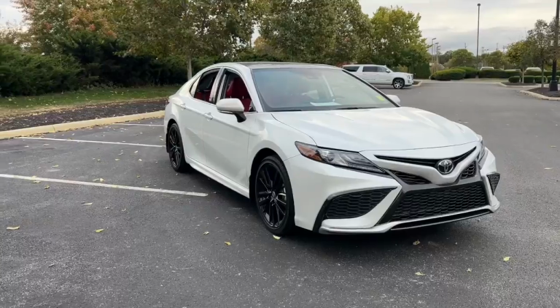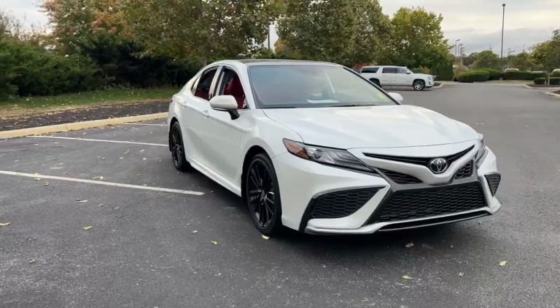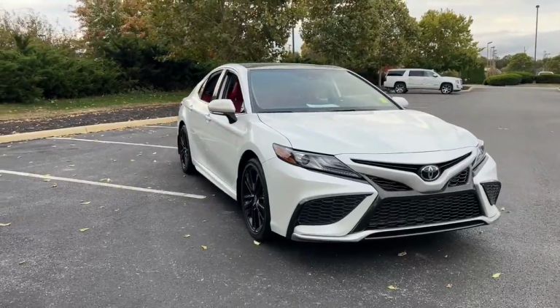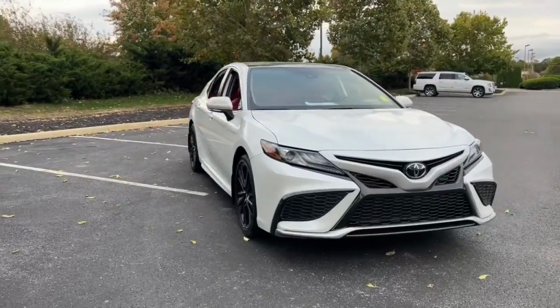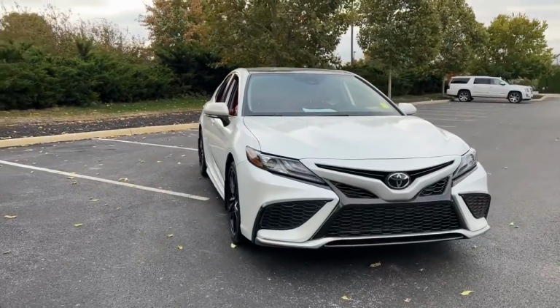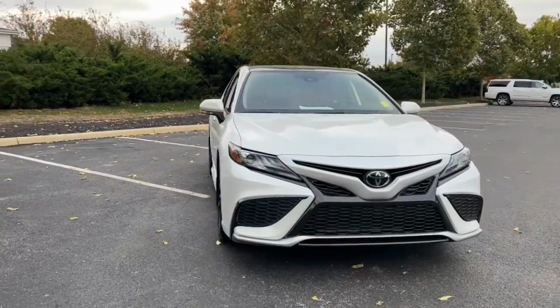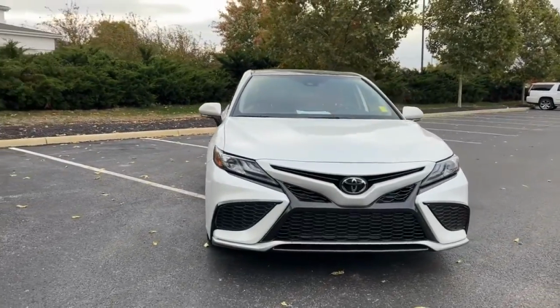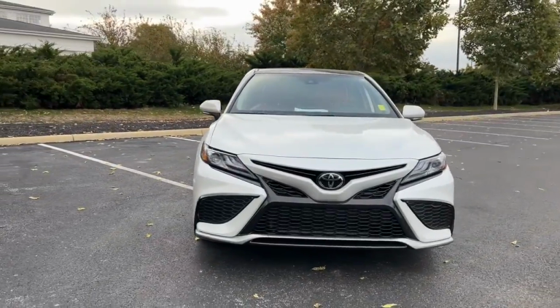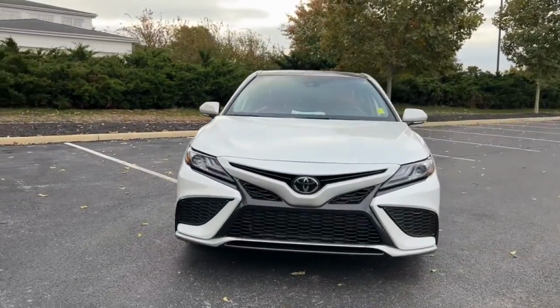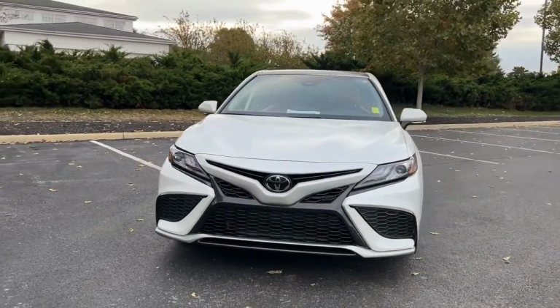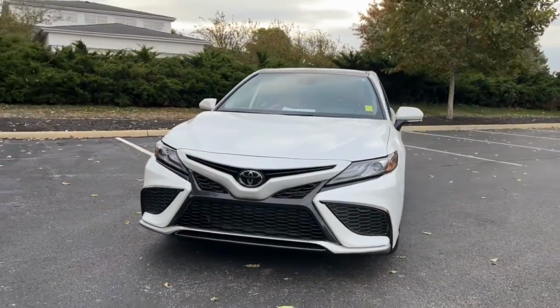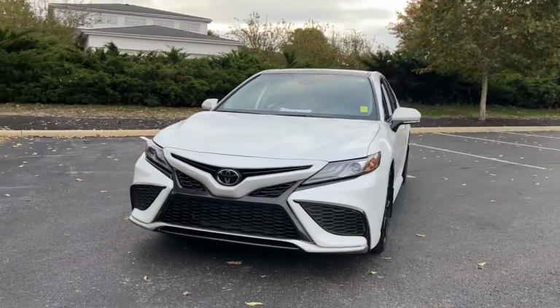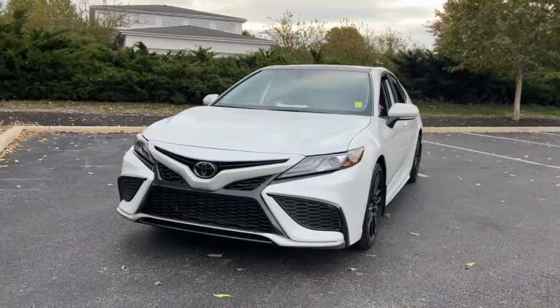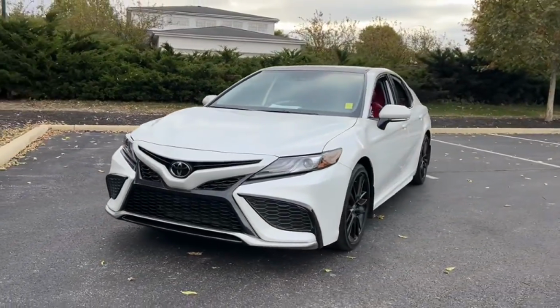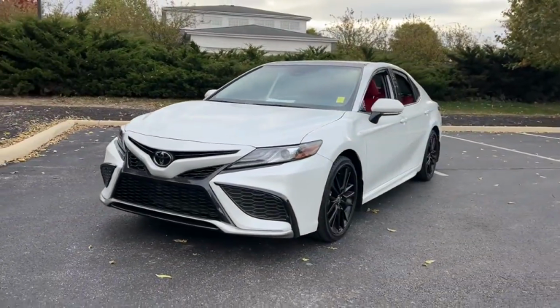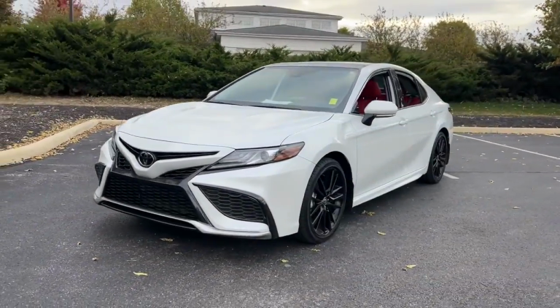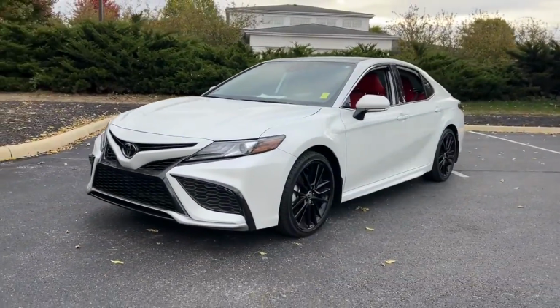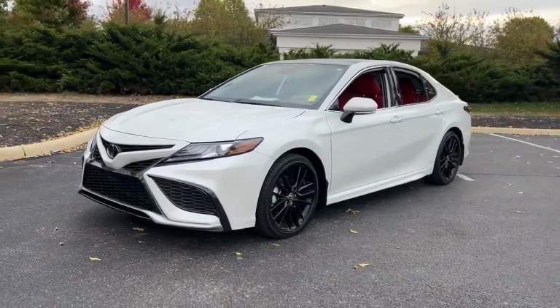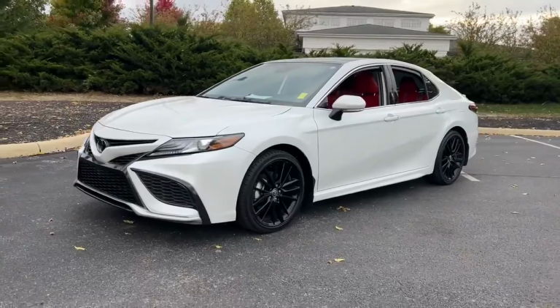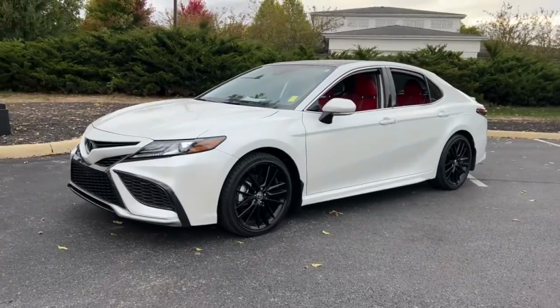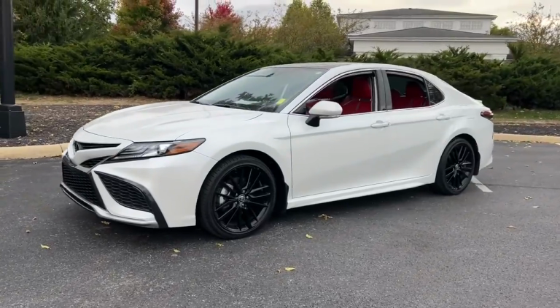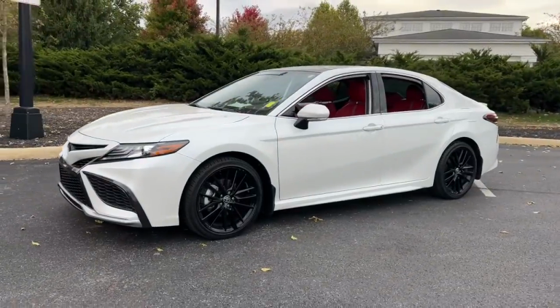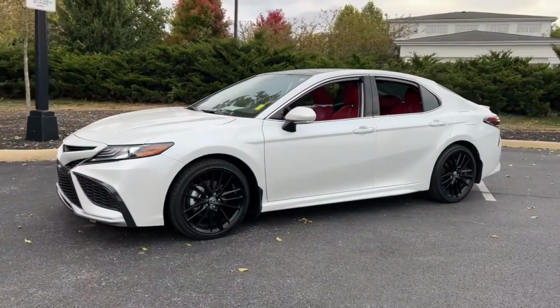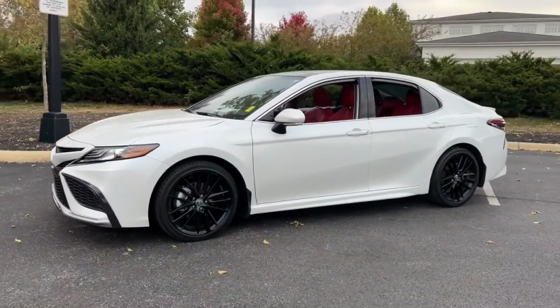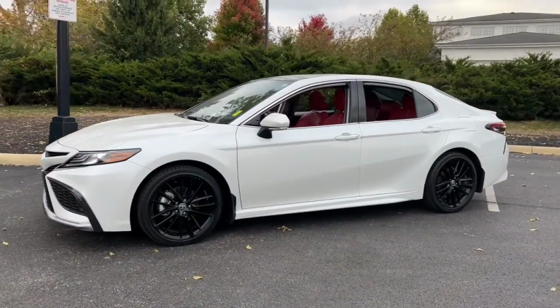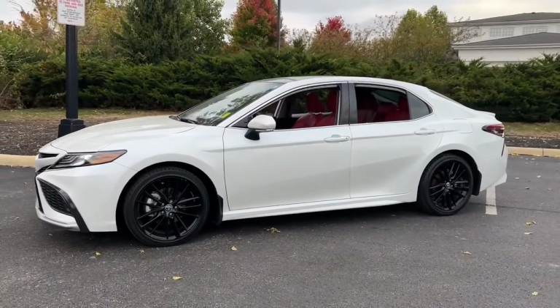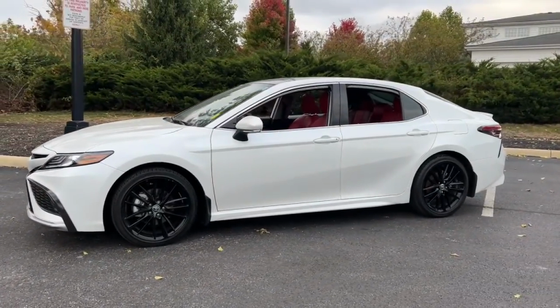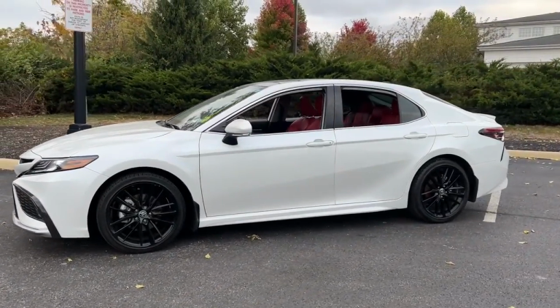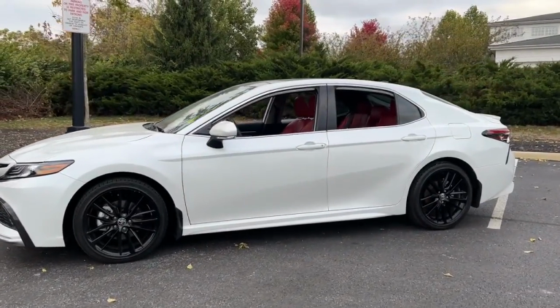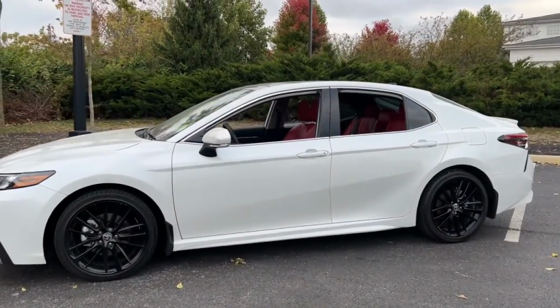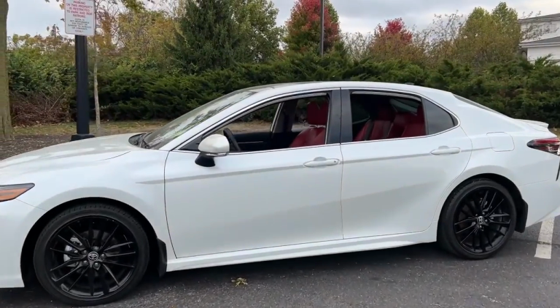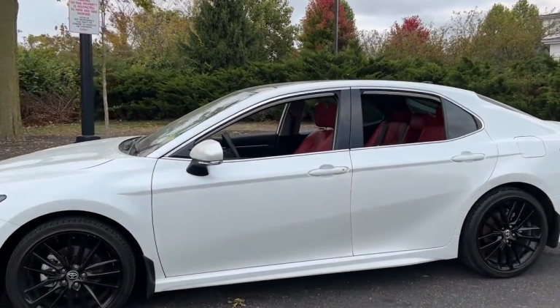Introducing the 2022 Toyota Camry. With less than 10,000 miles on the odometer, this vehicle provides excellent value.